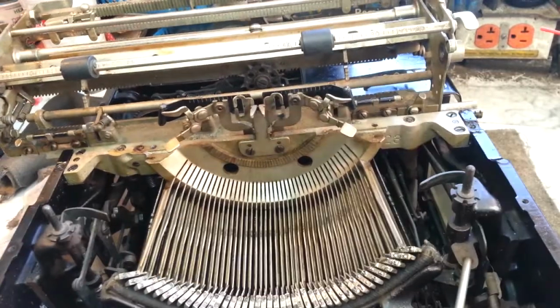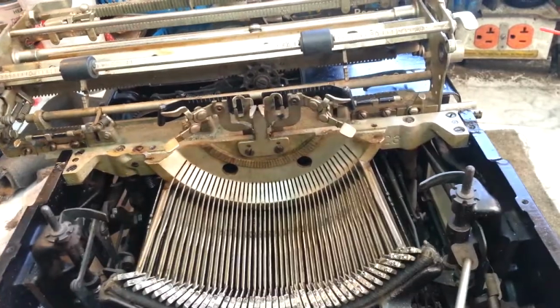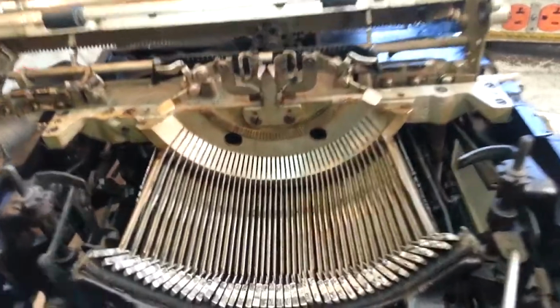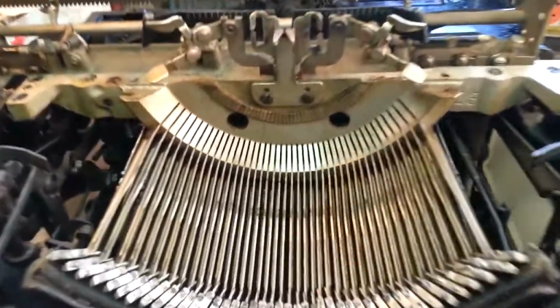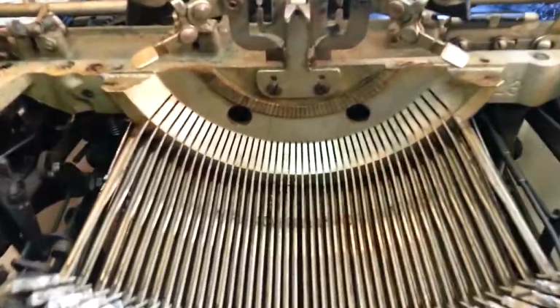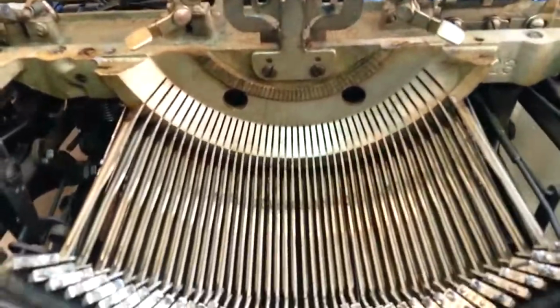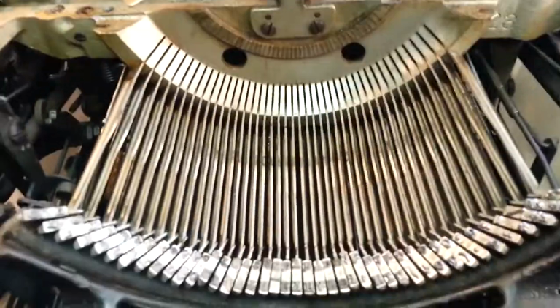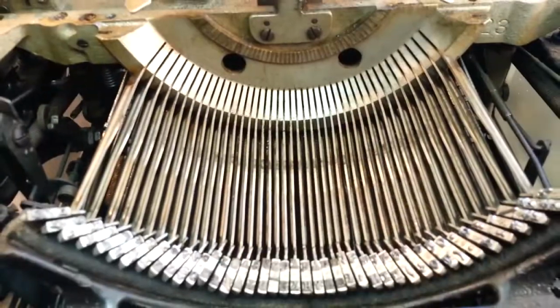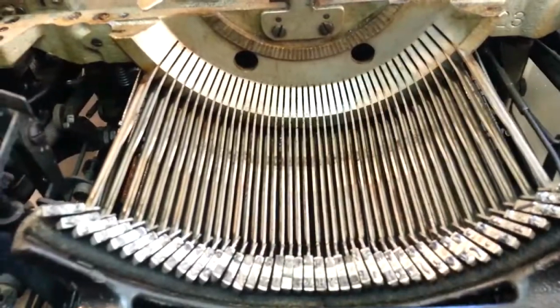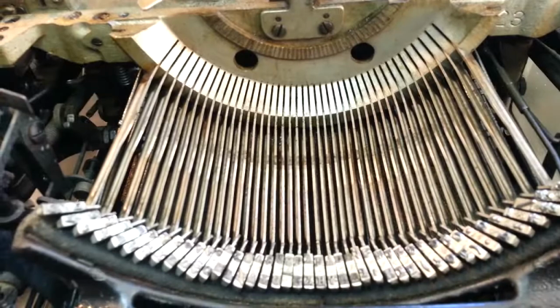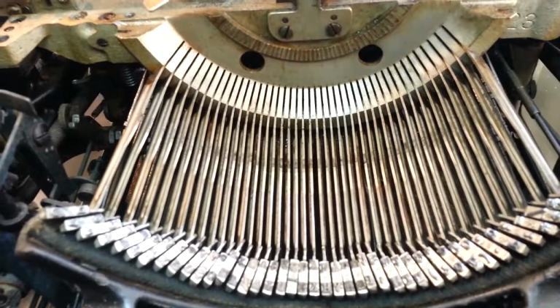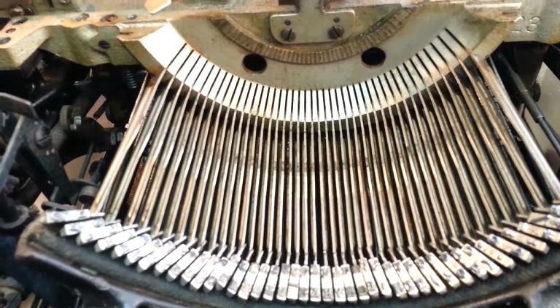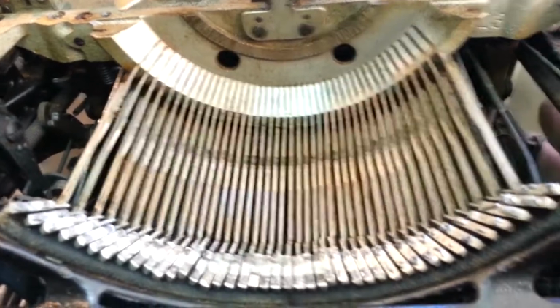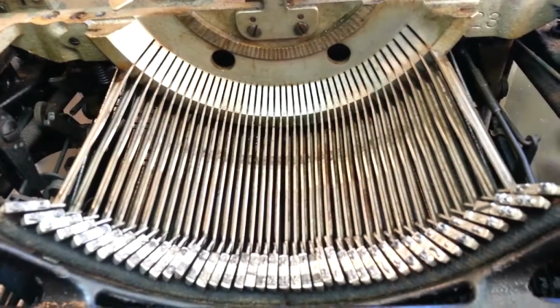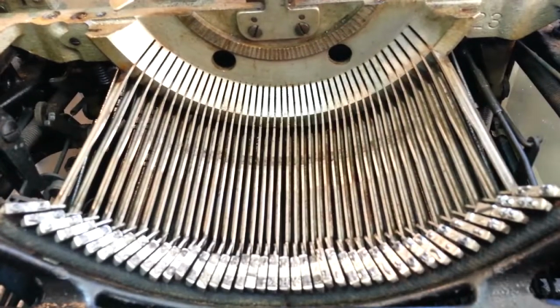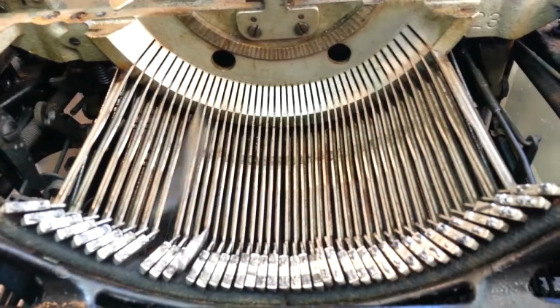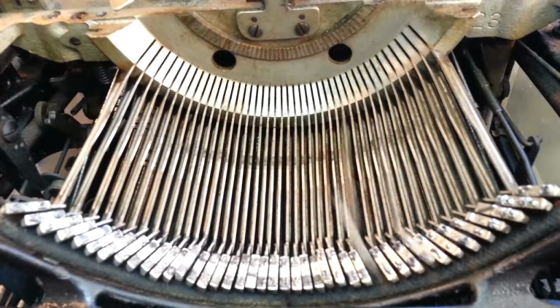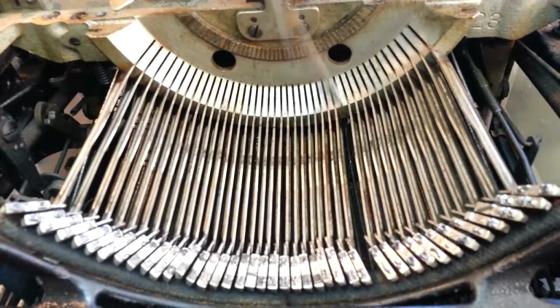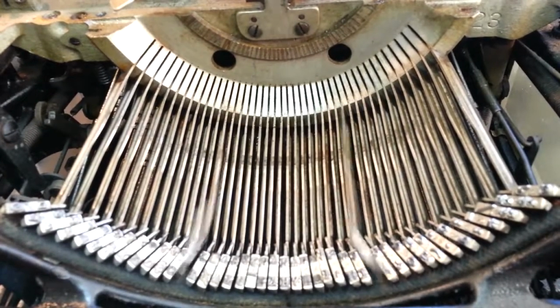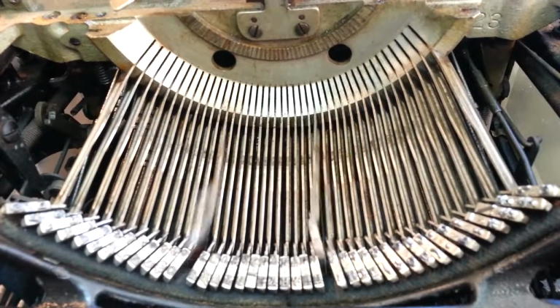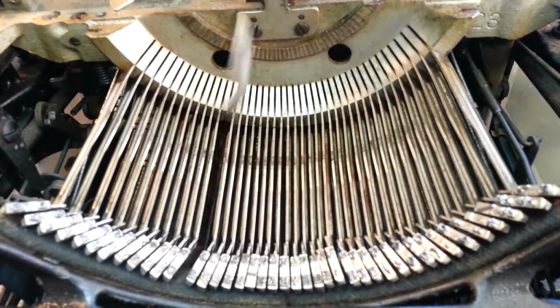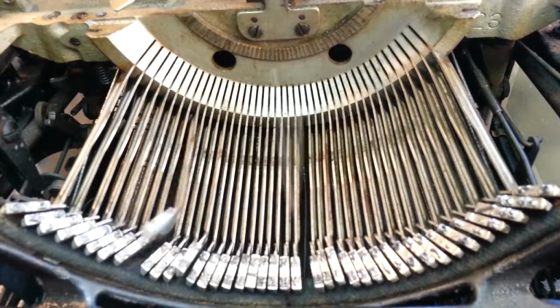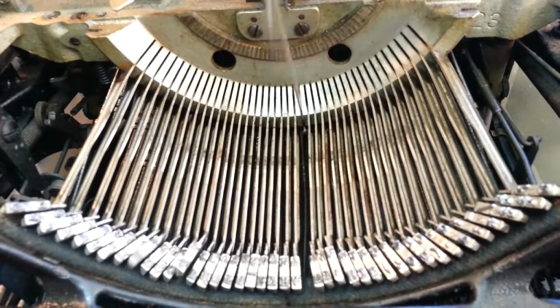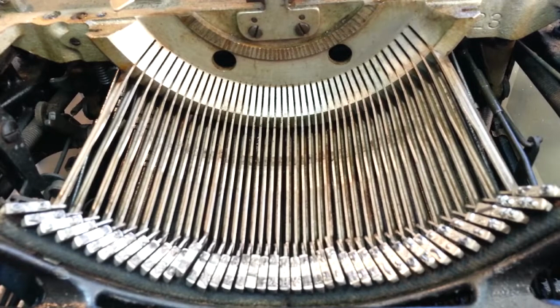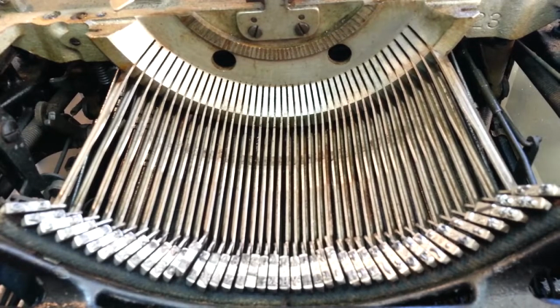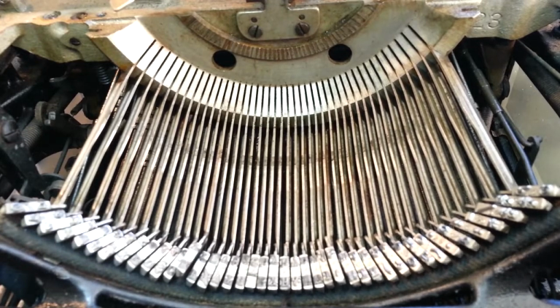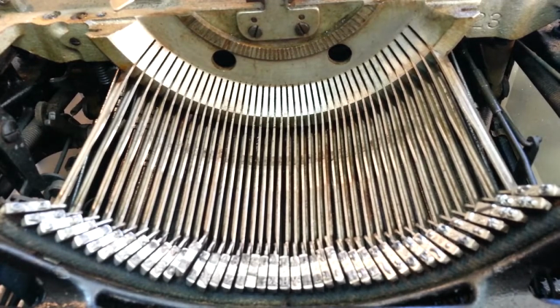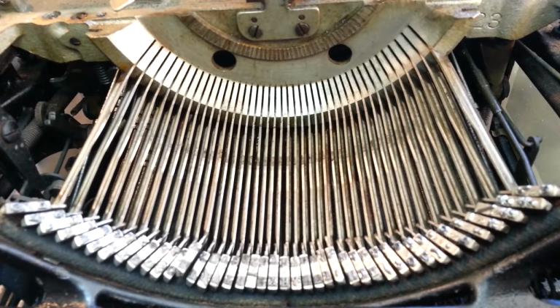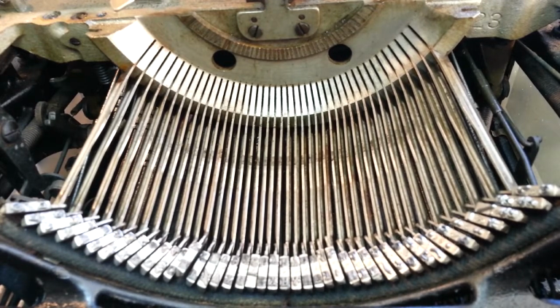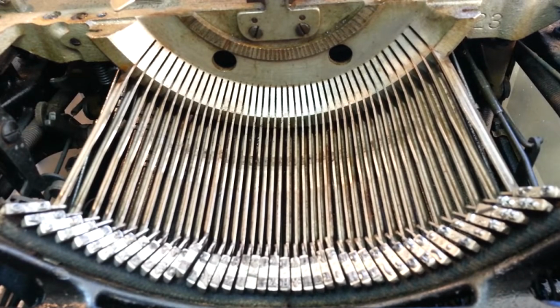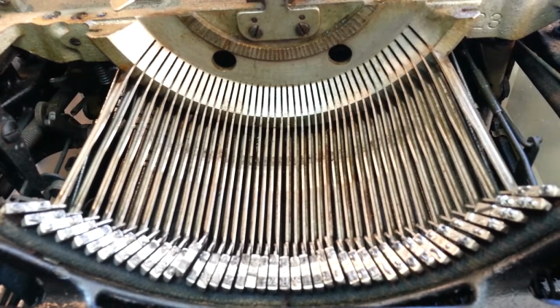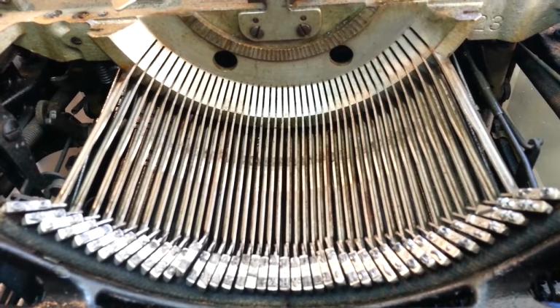Quite the improvement. All right — Phoenix Deck Rider, good day.